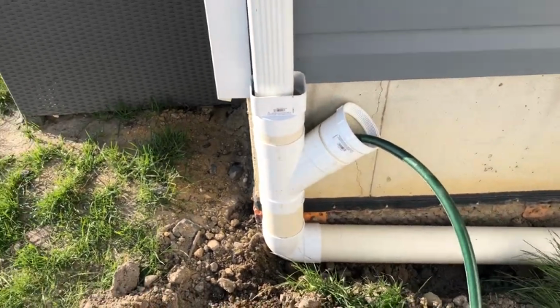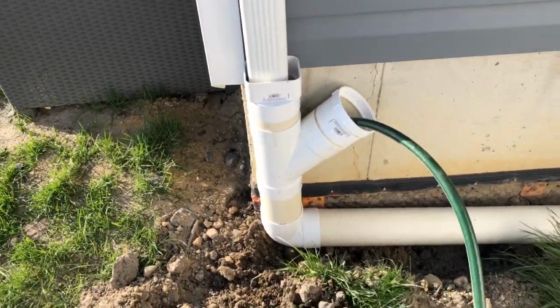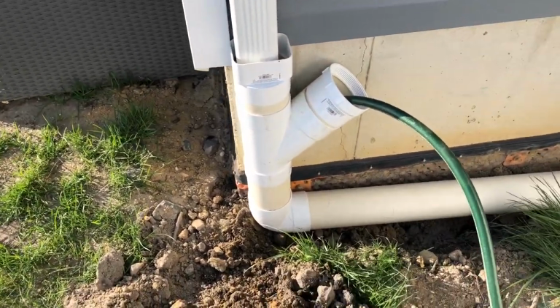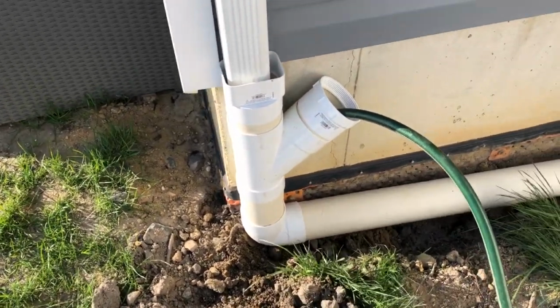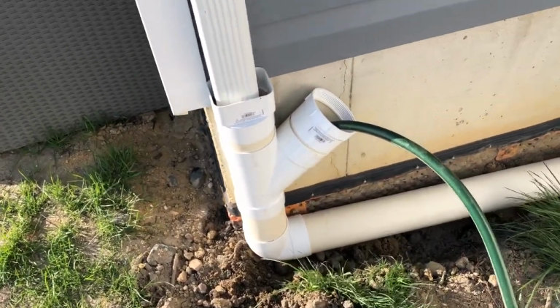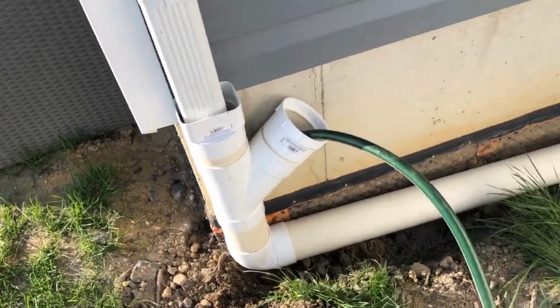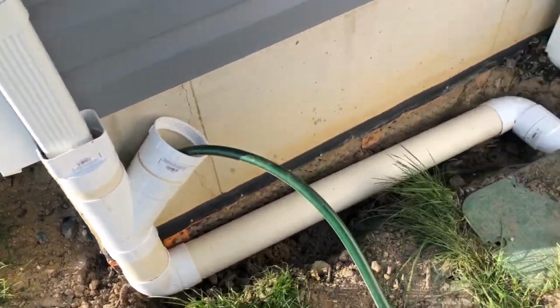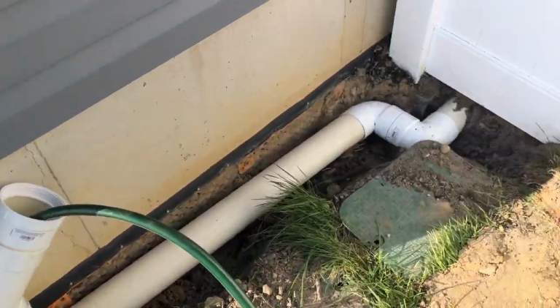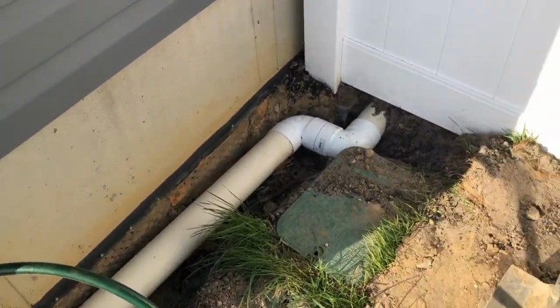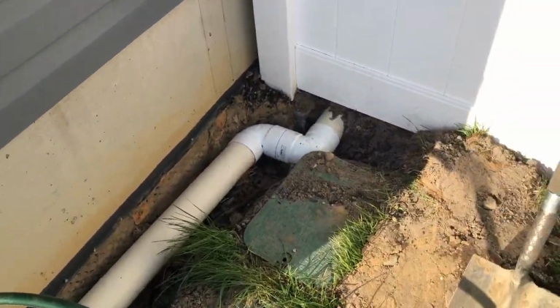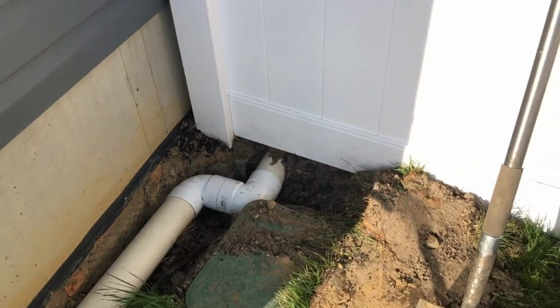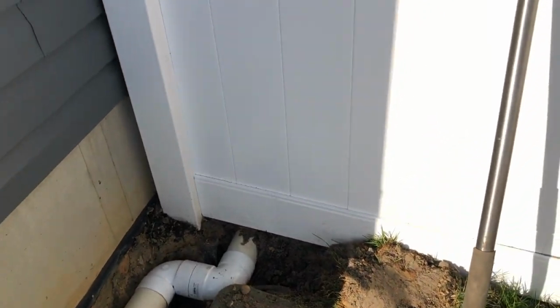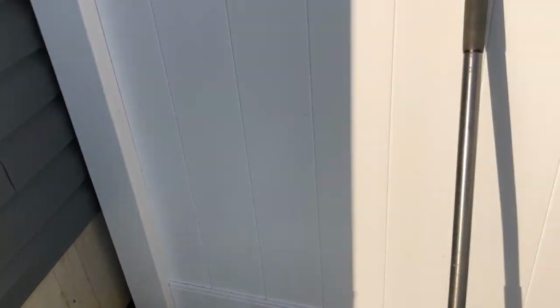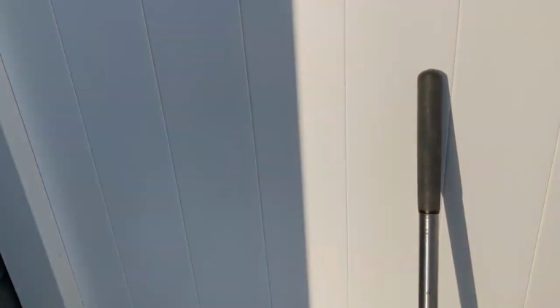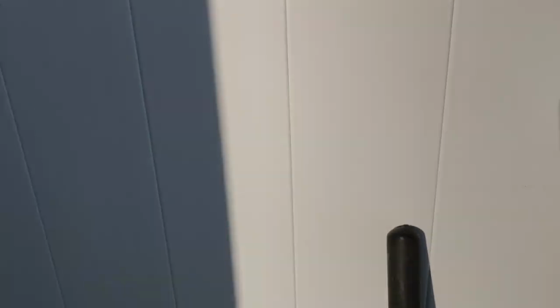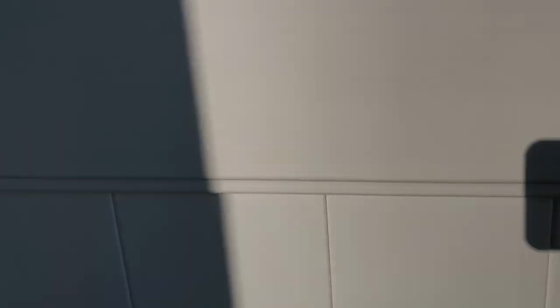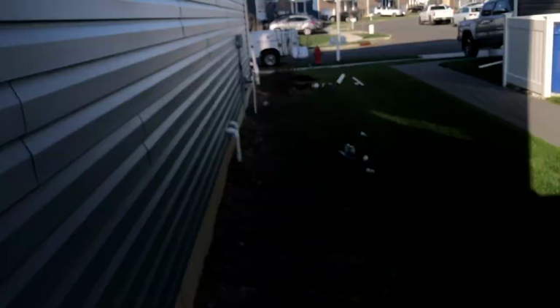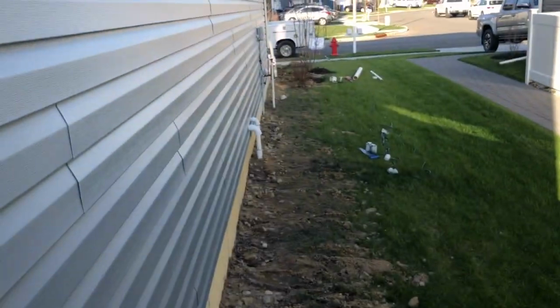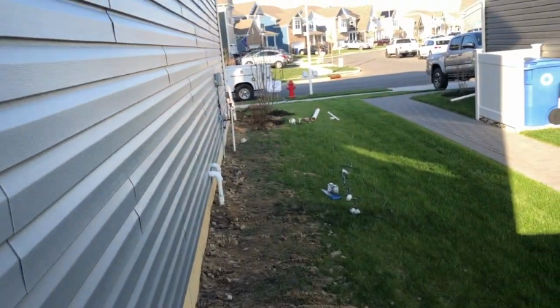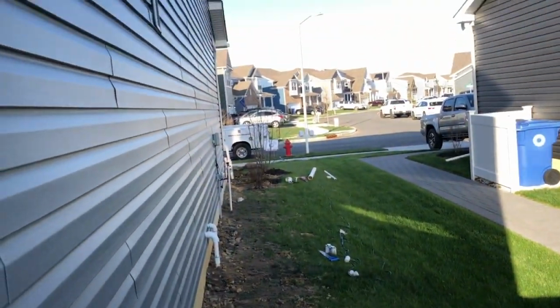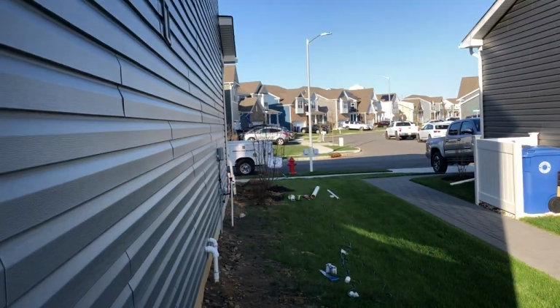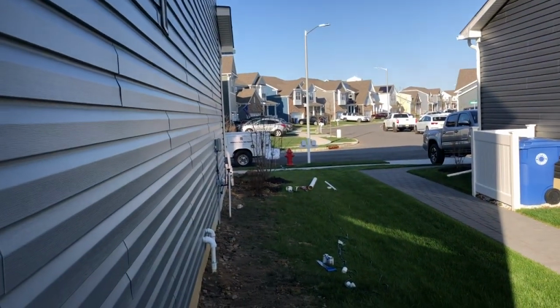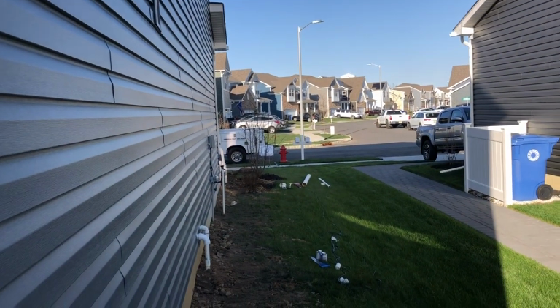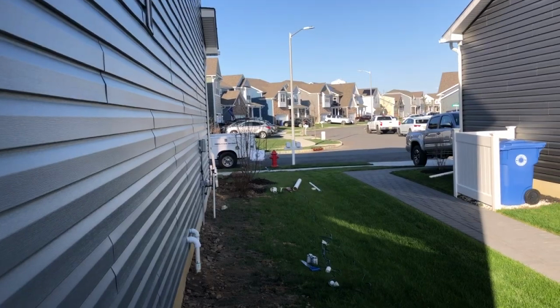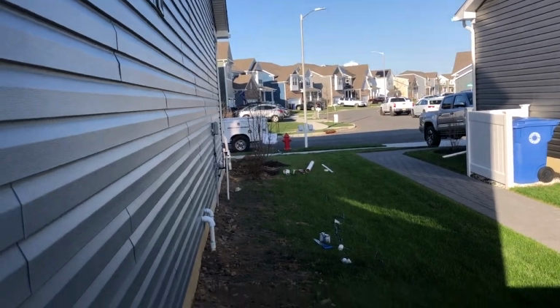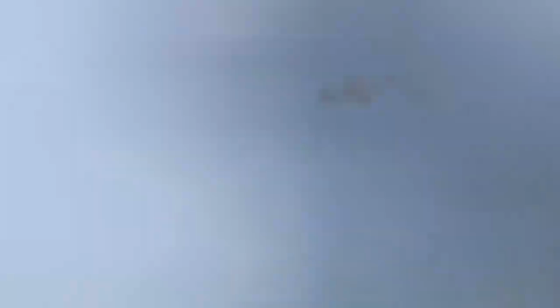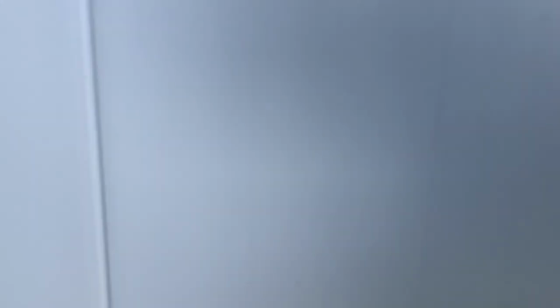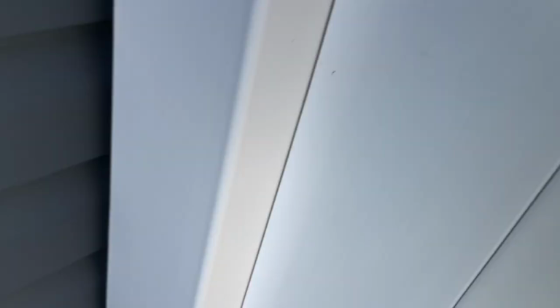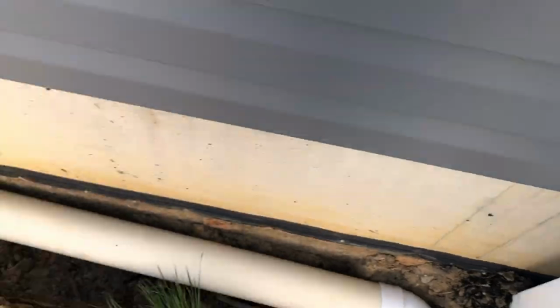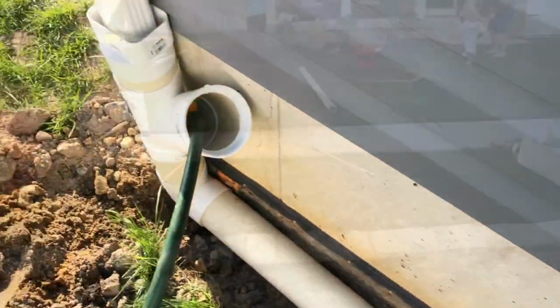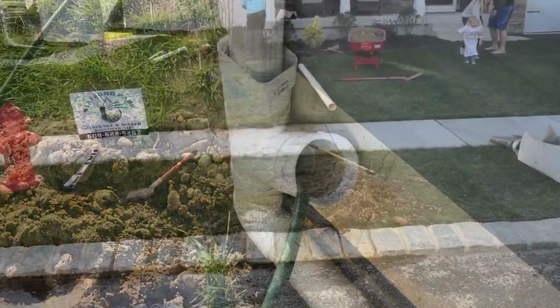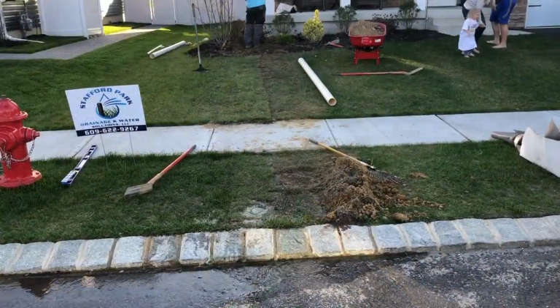Clean-outs on the inside — this is what you do: you put your hose in there, it's going downhill all the way down to the street. Now time to backfill and show everybody how it works.